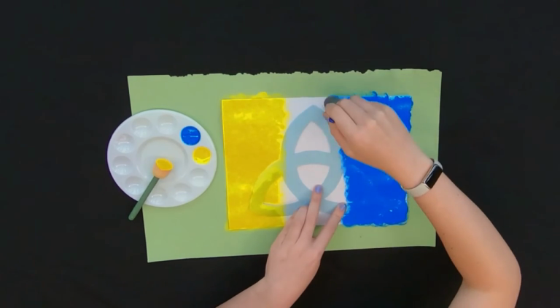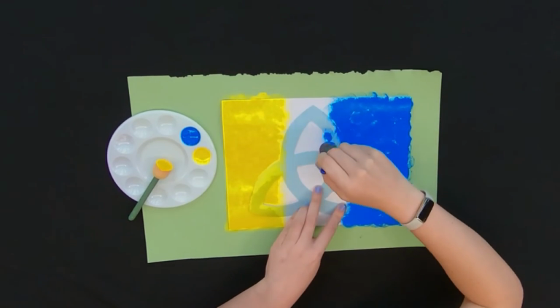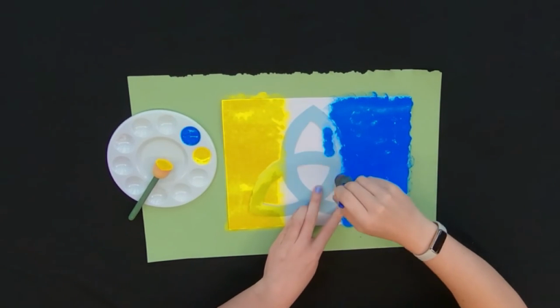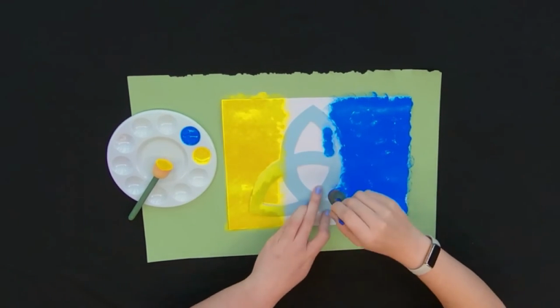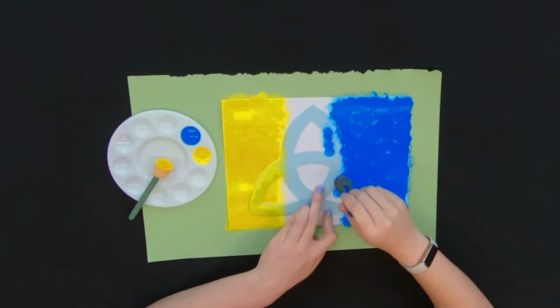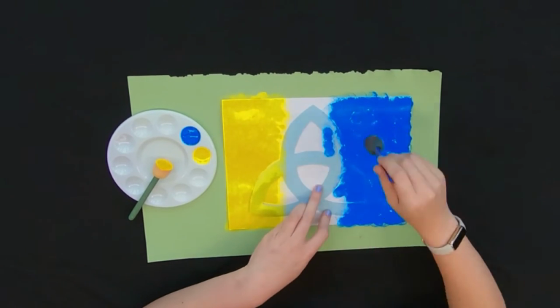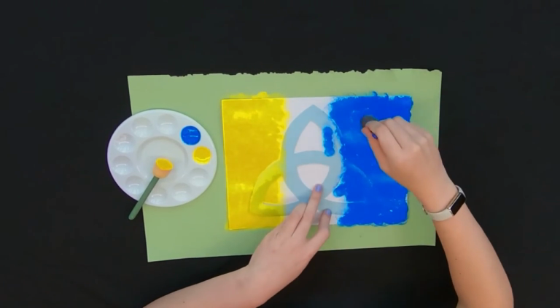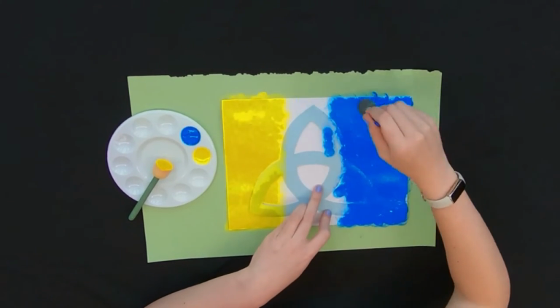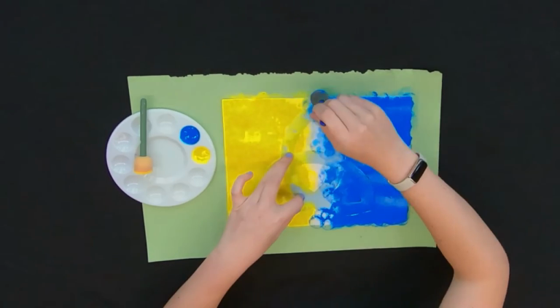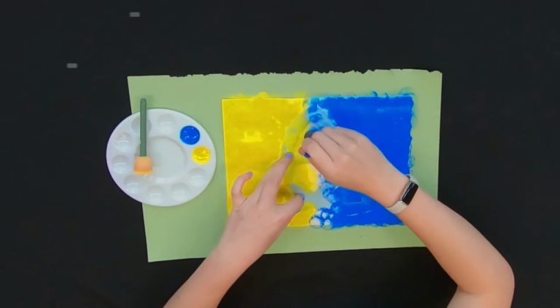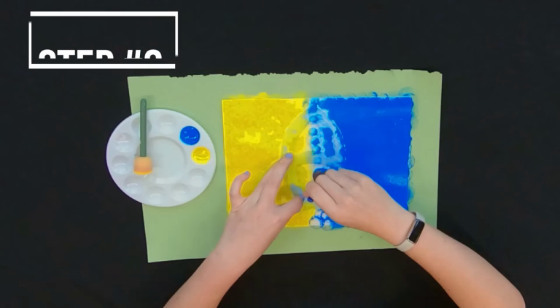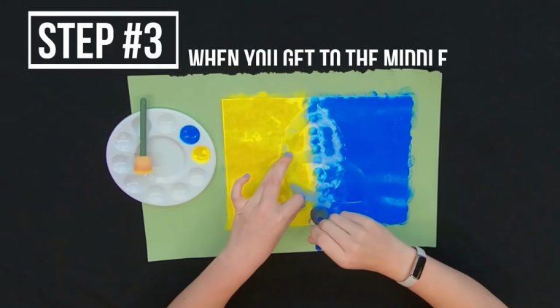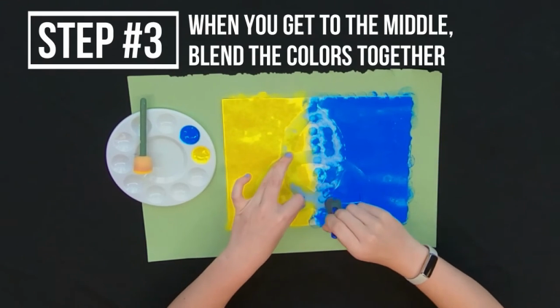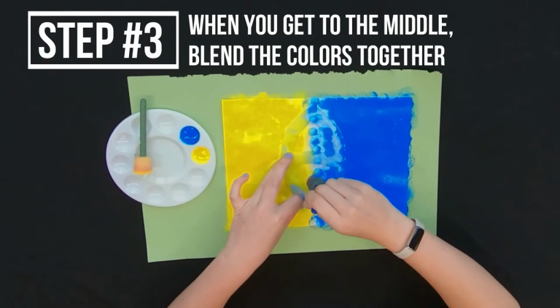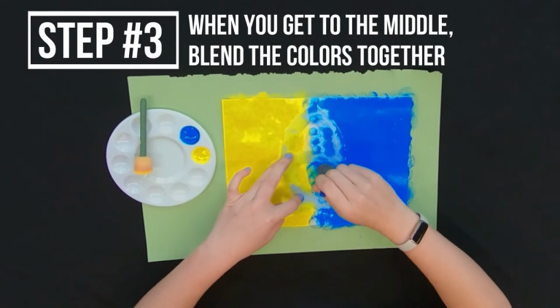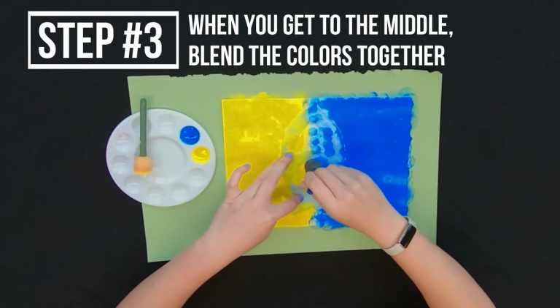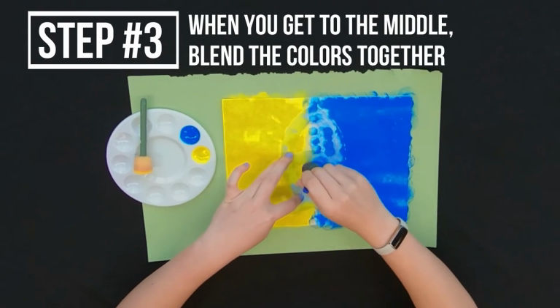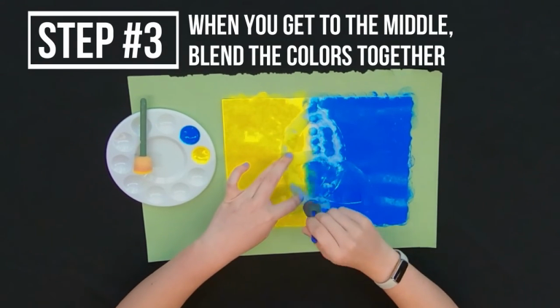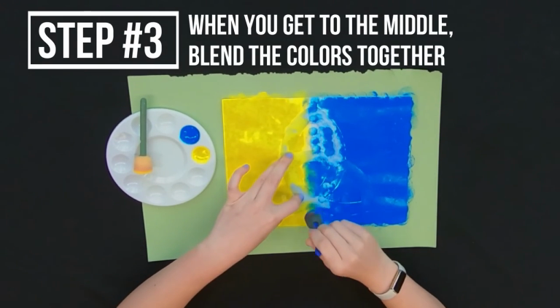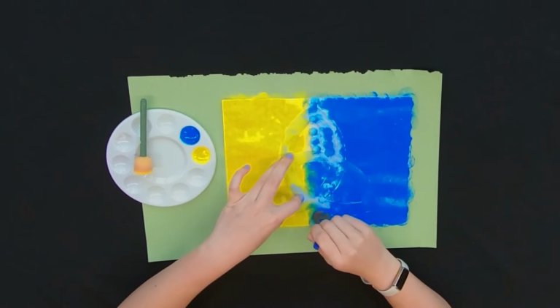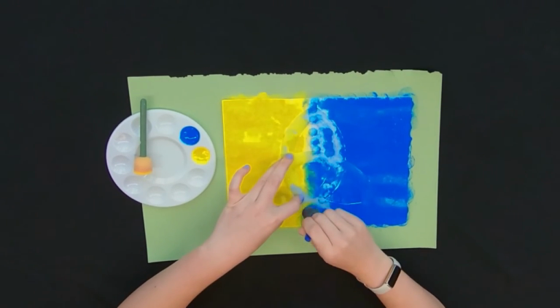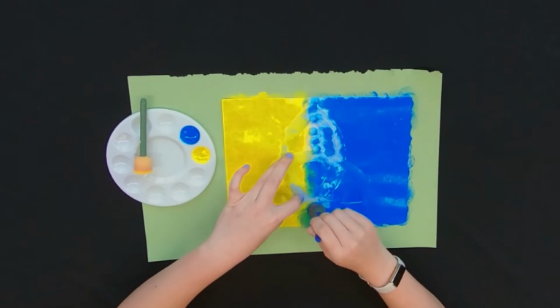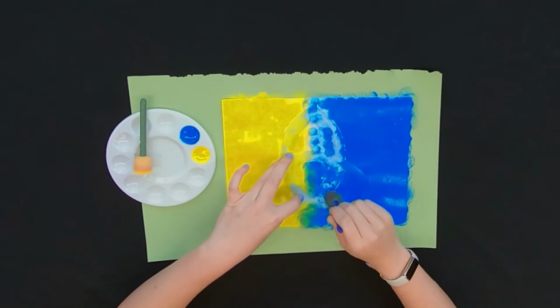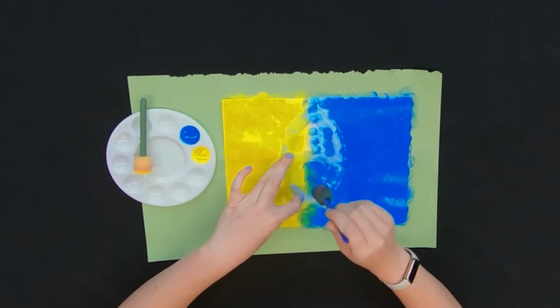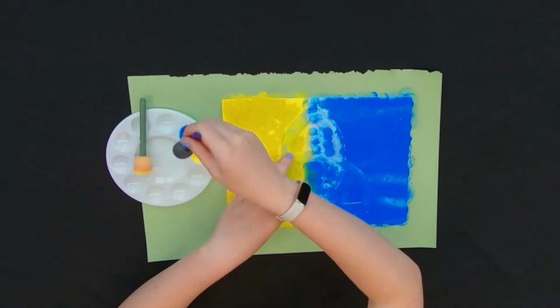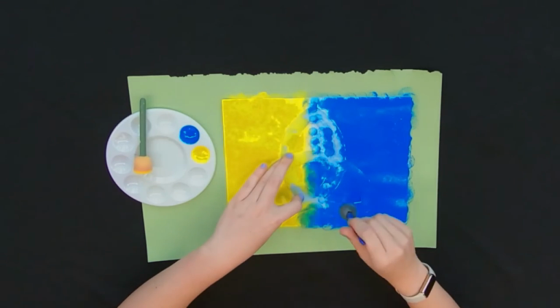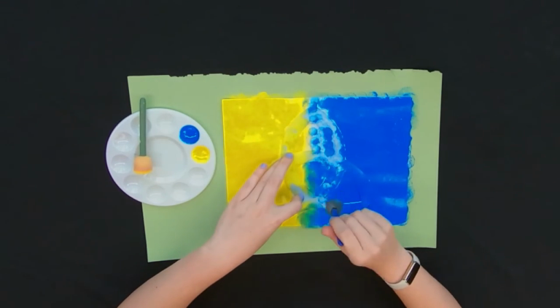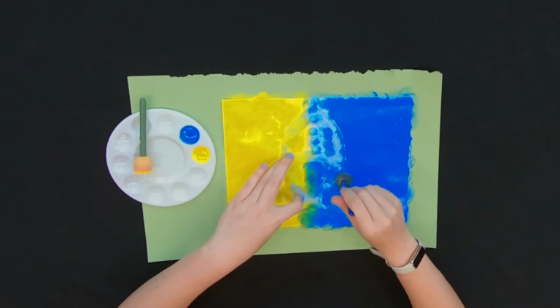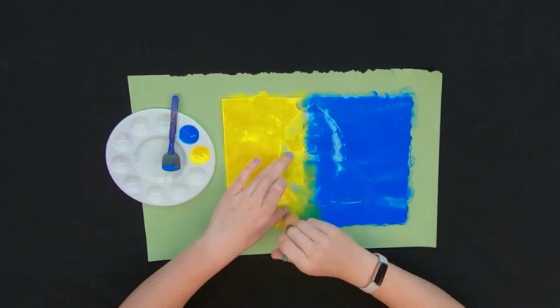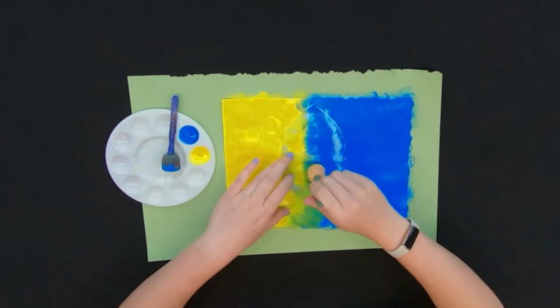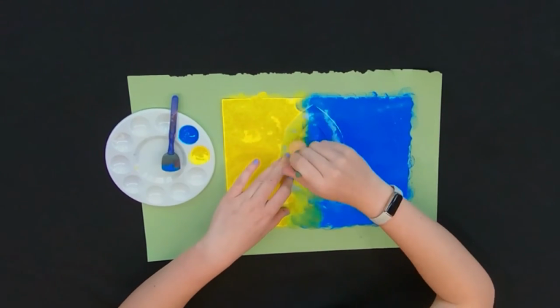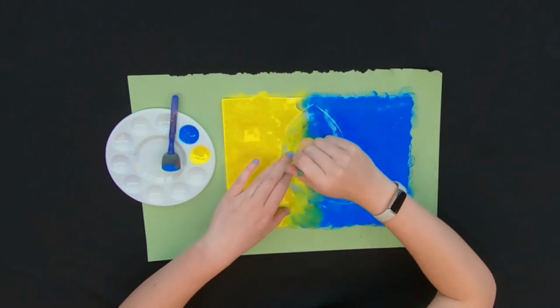Then I'm just slowly making my way in until they eventually meet in the middle. Once you get to the middle, it's blend, blend, blend. You're just trying to mix those colors and you can start to see a little bit of green show through.